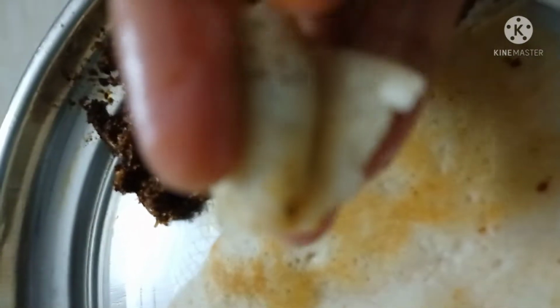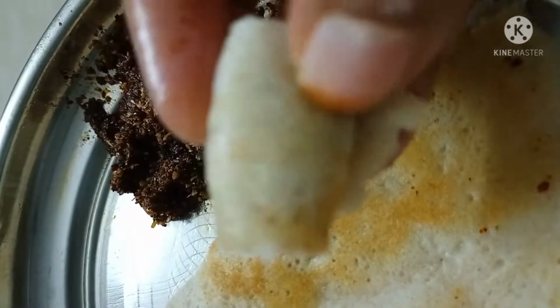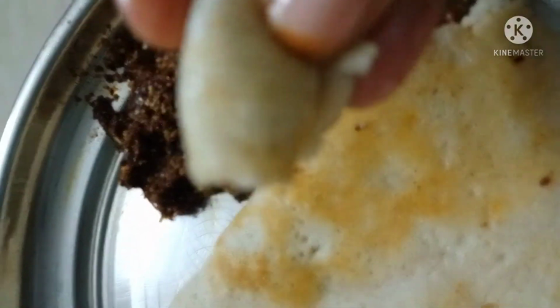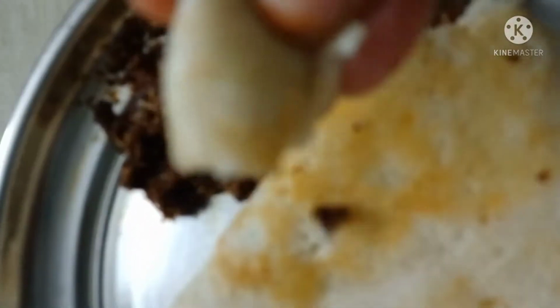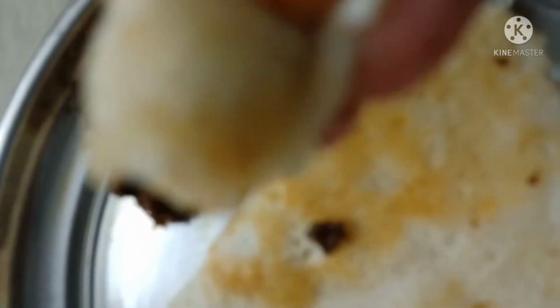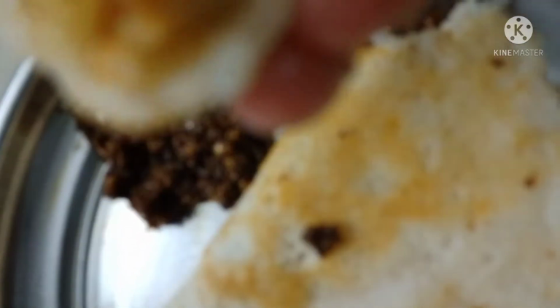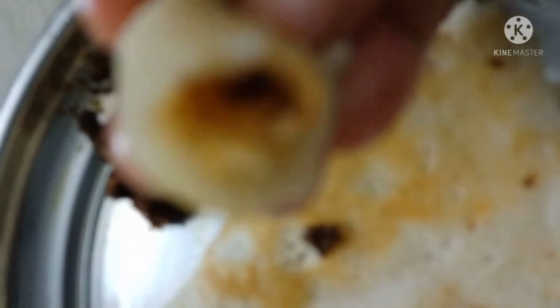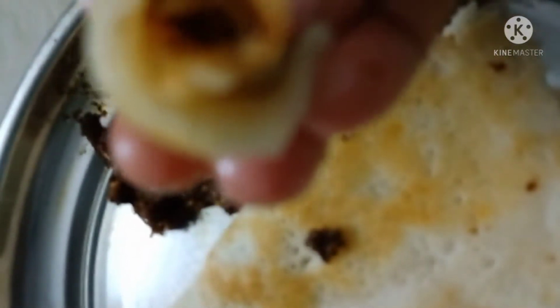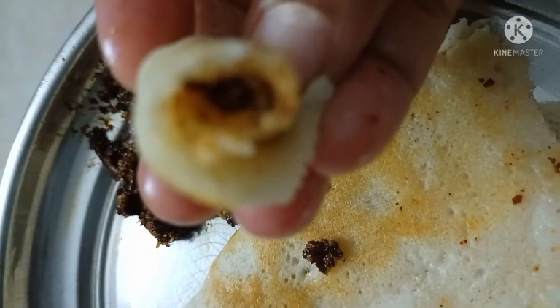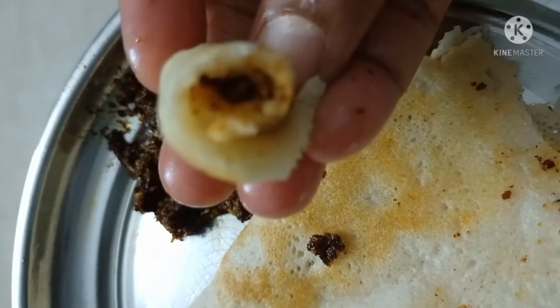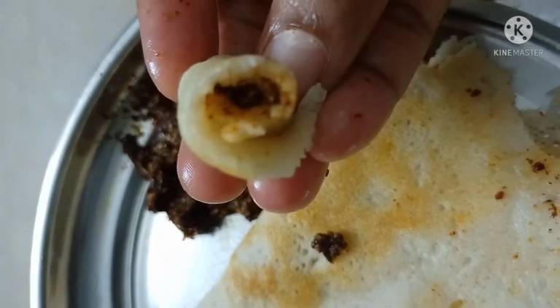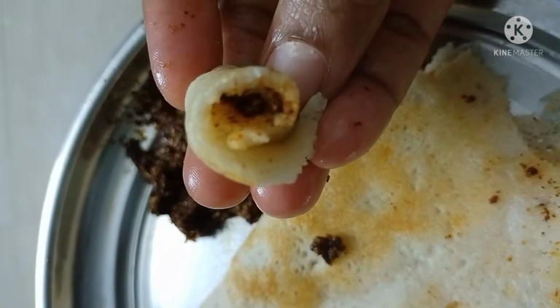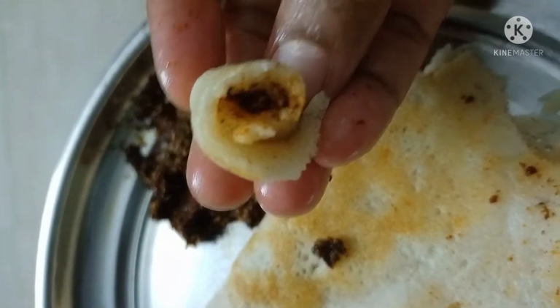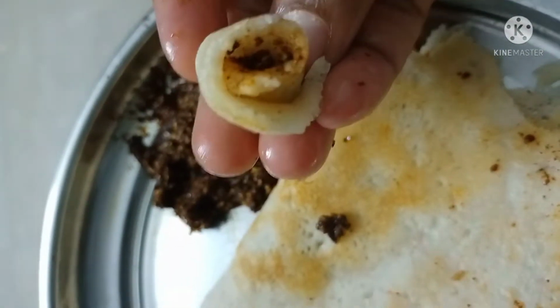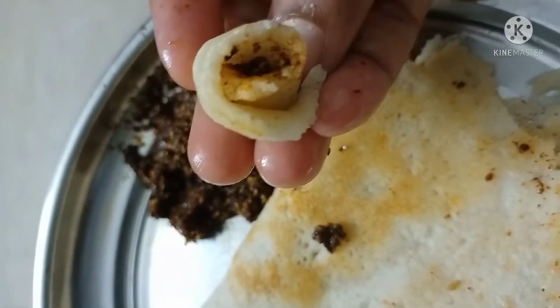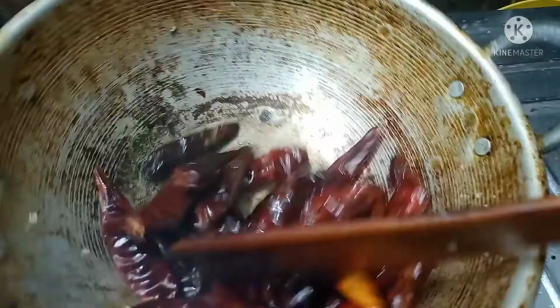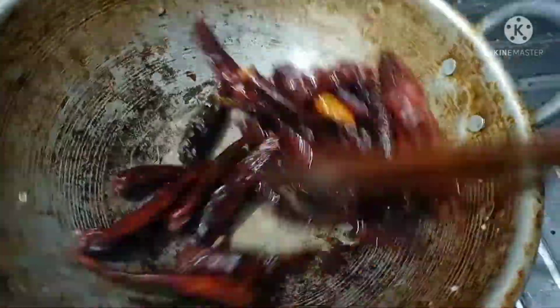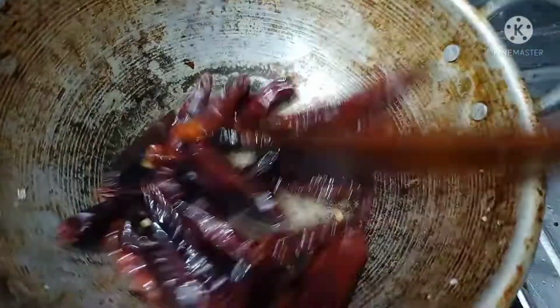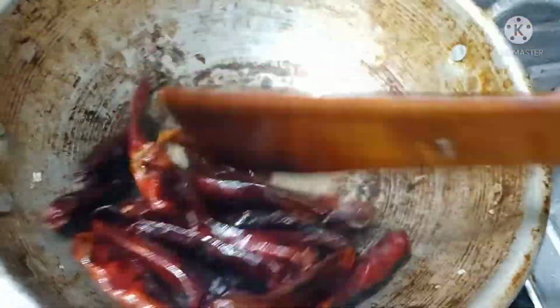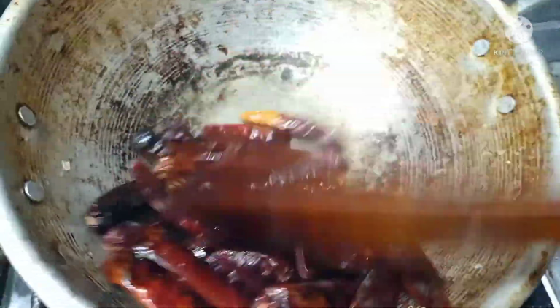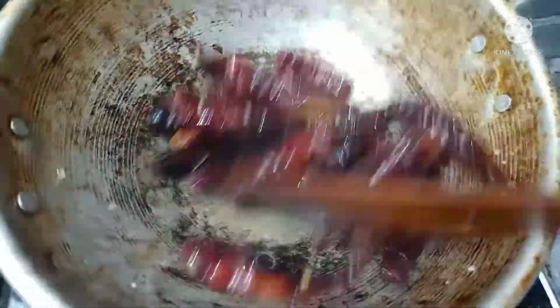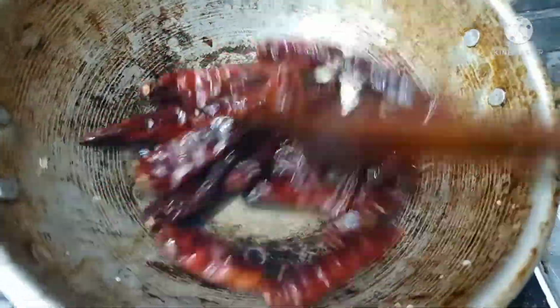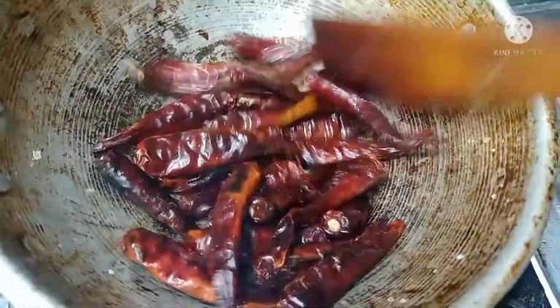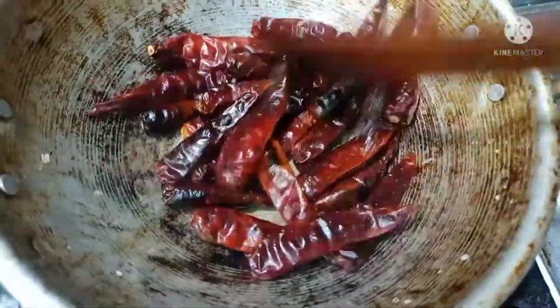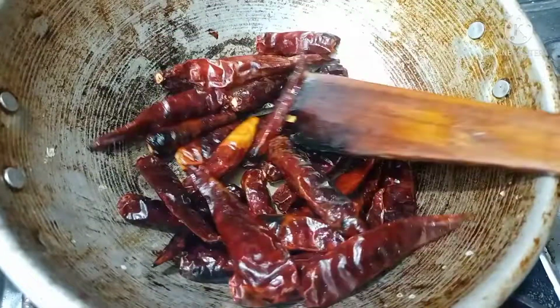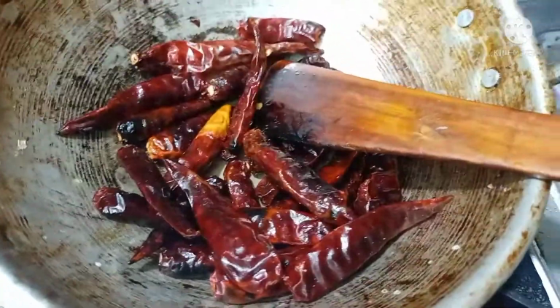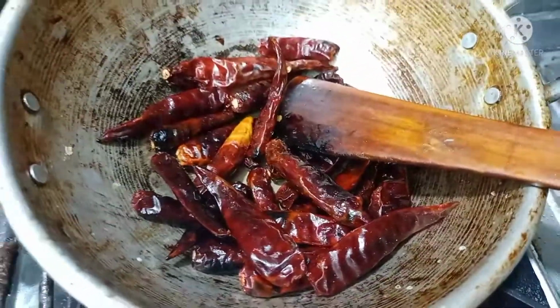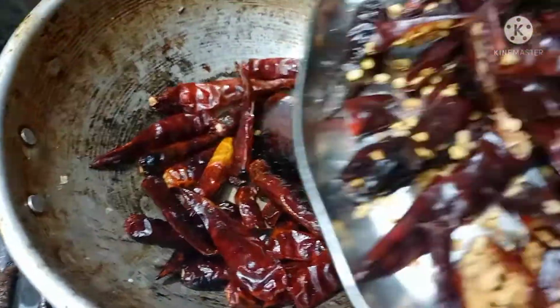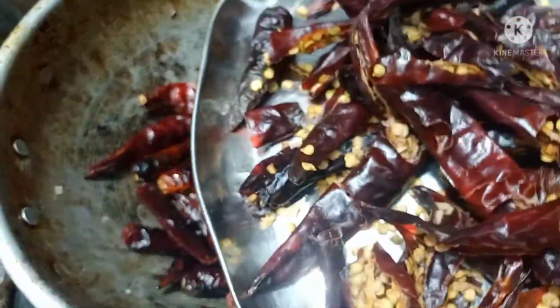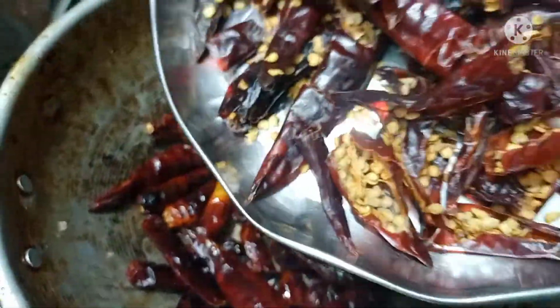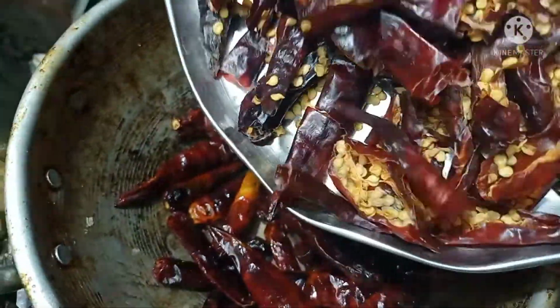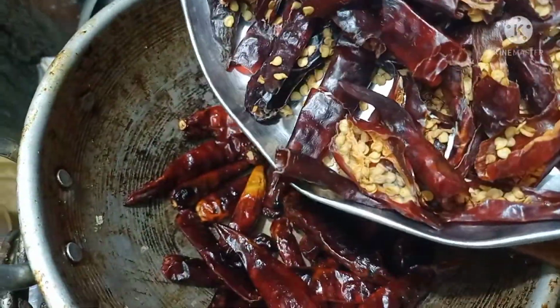I'm being hungry. I am going to eat my food. I will eat this food.